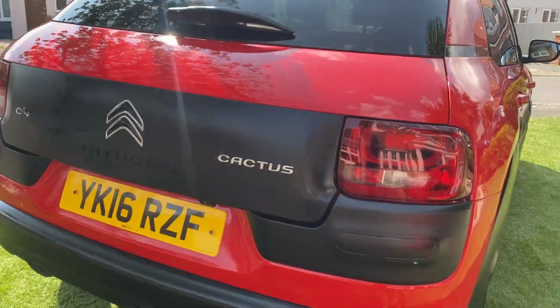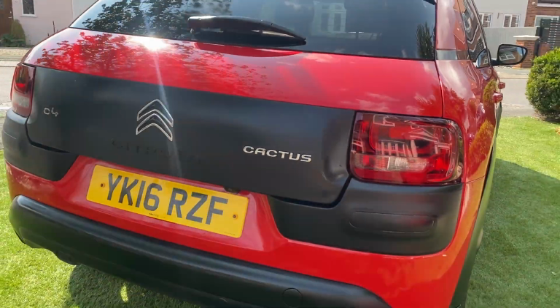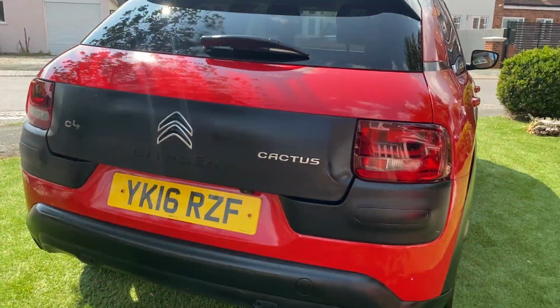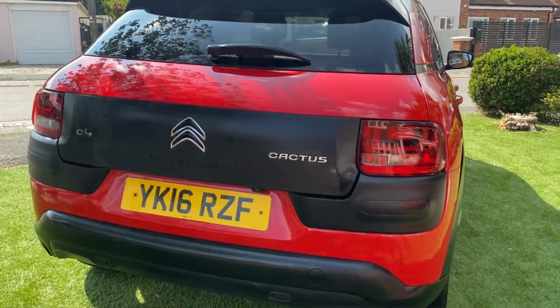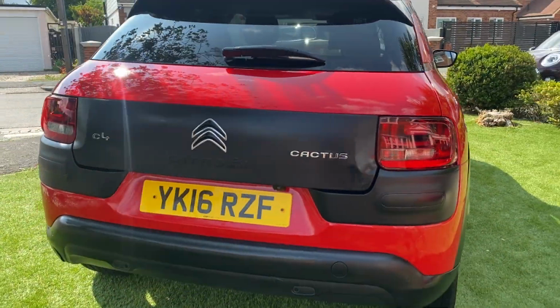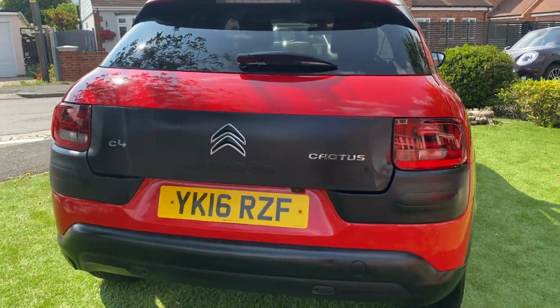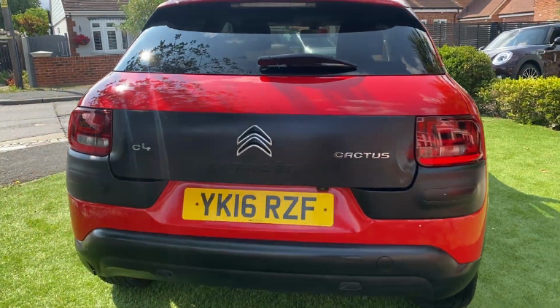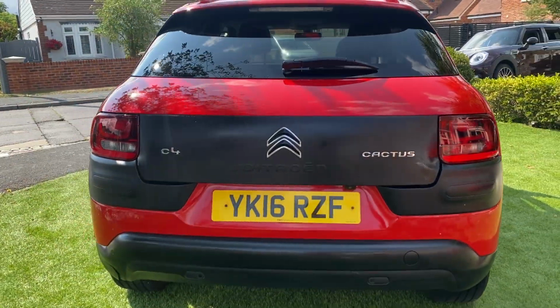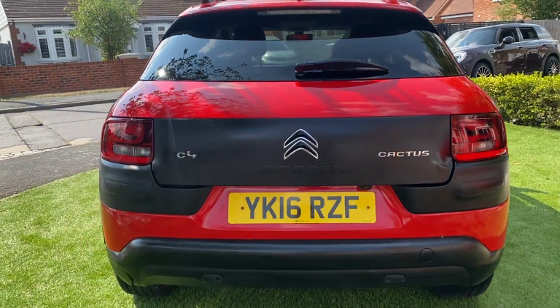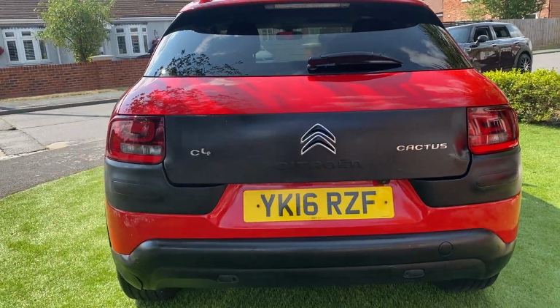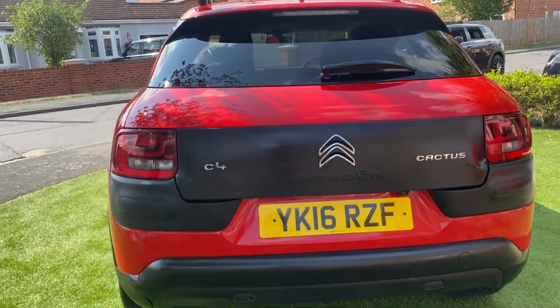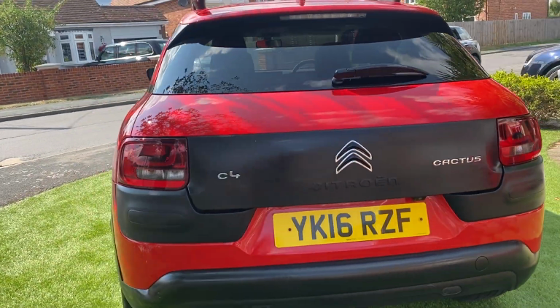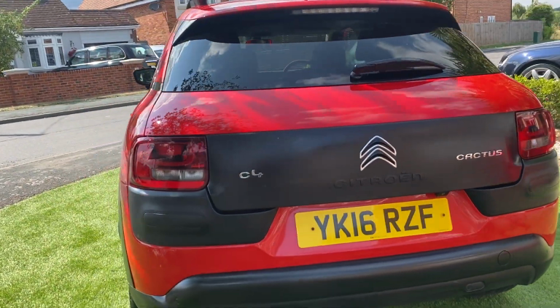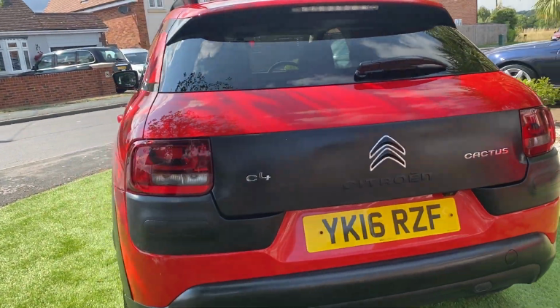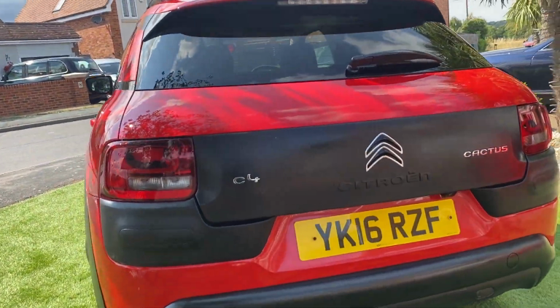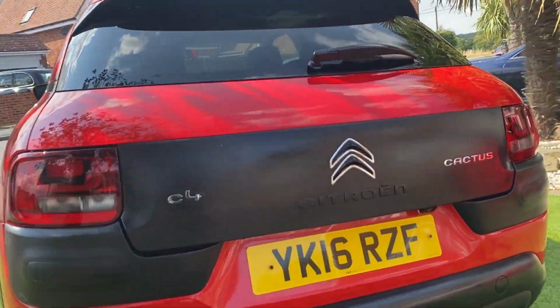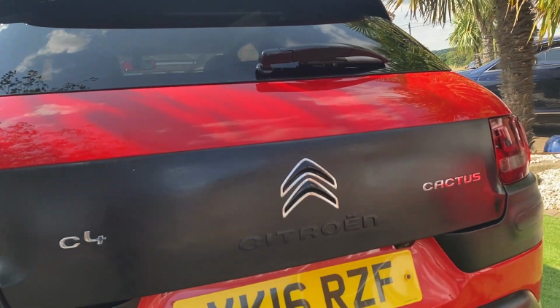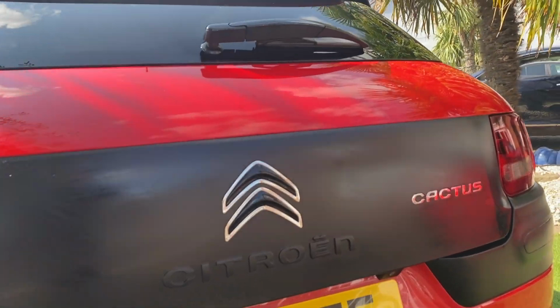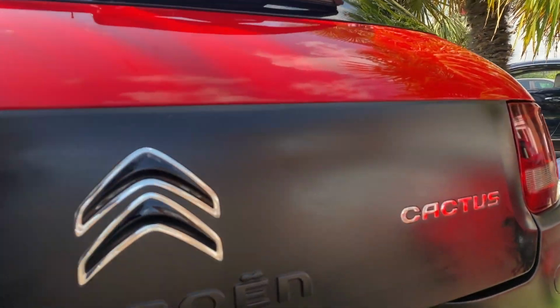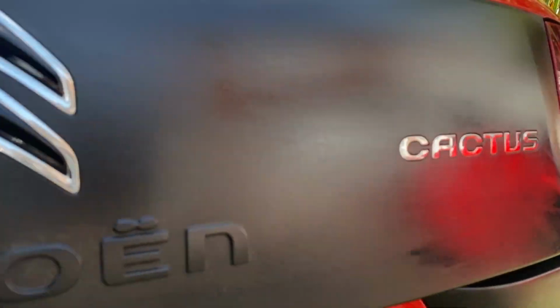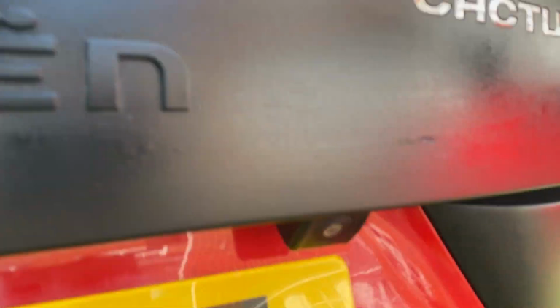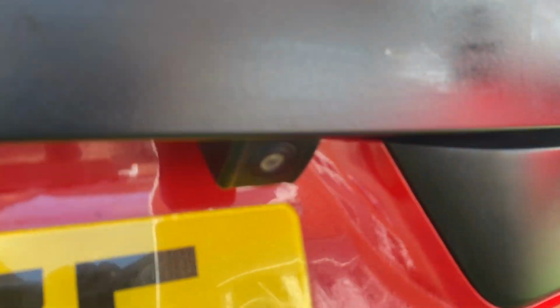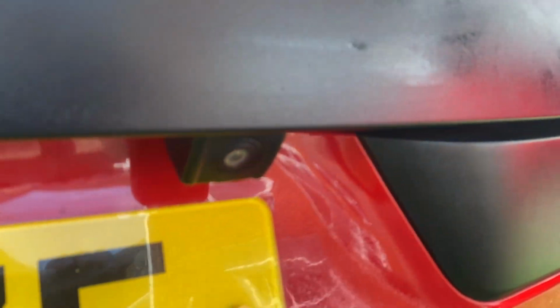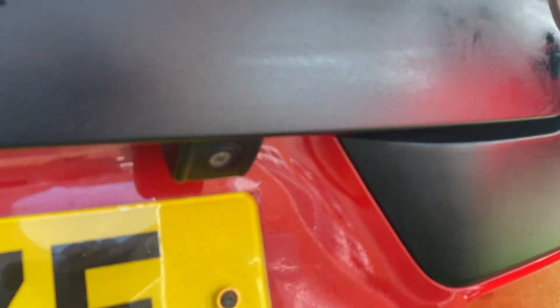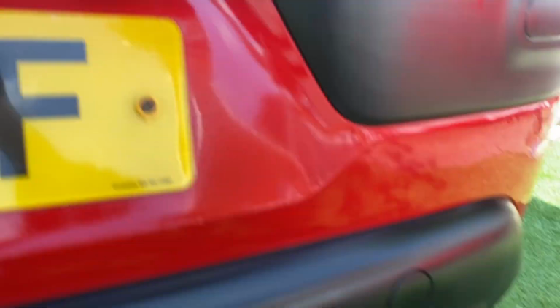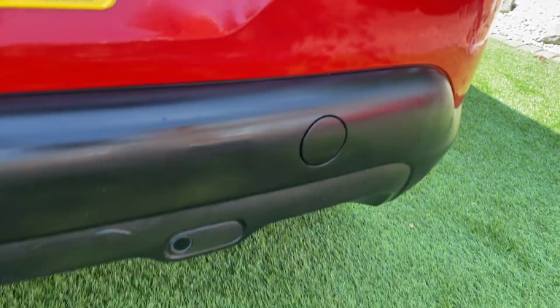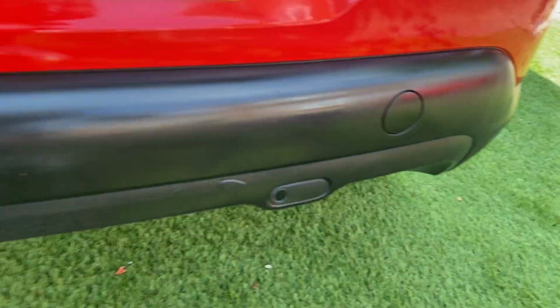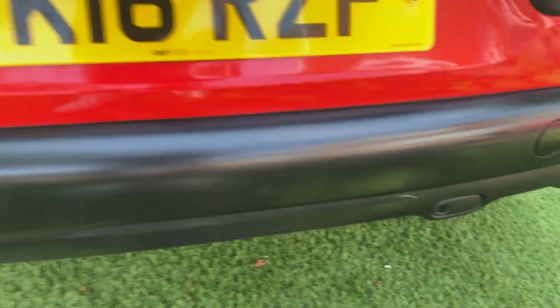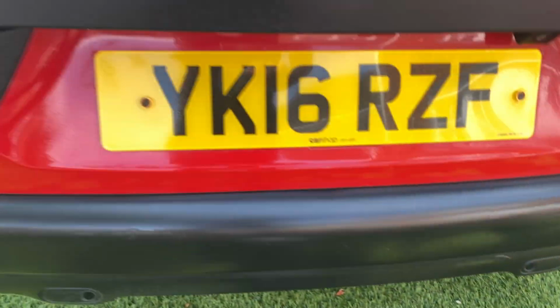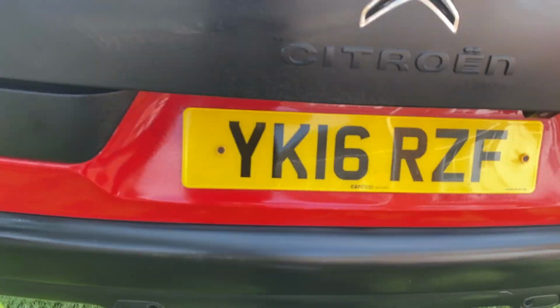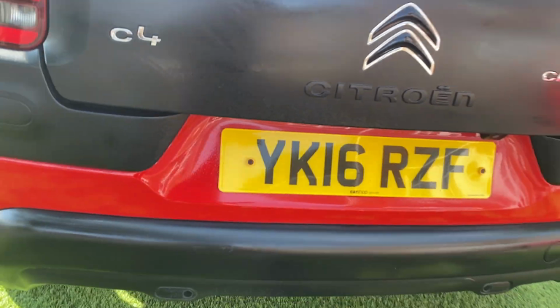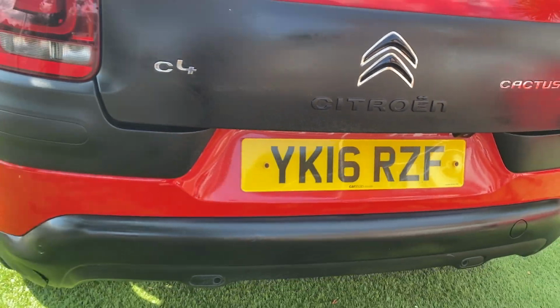Around to the back of the car — you've got your rear view camera just there, and you've also got your rear parking sensors.